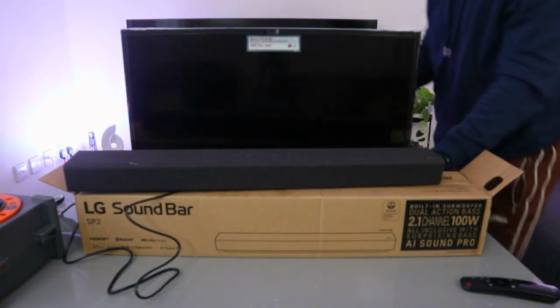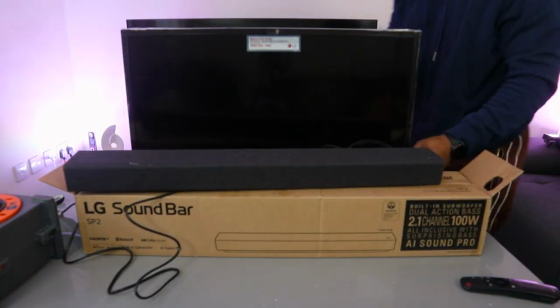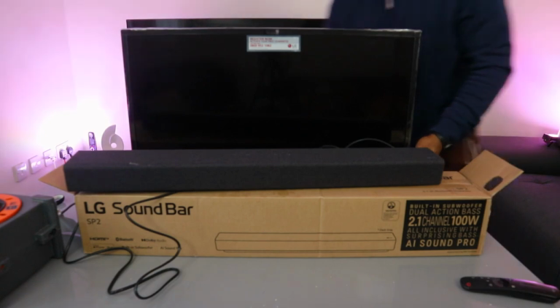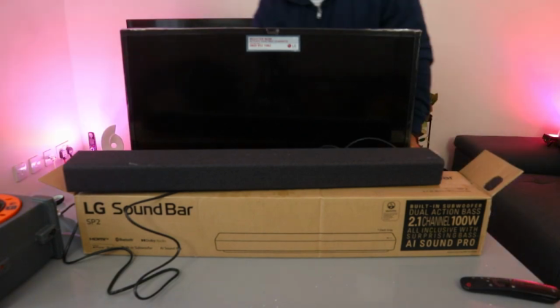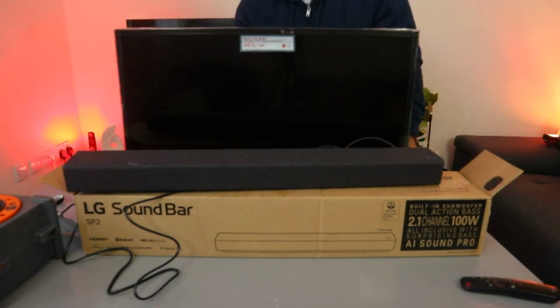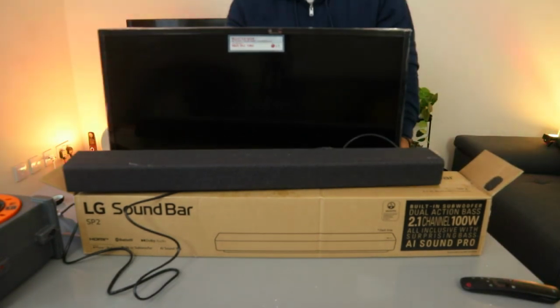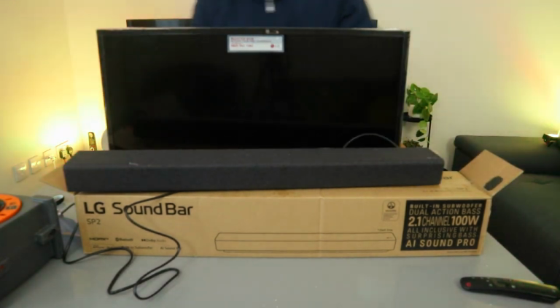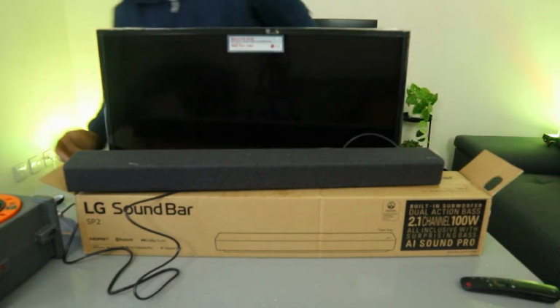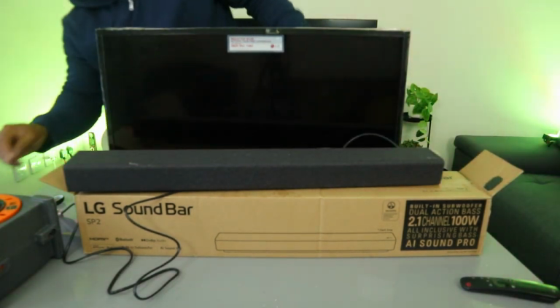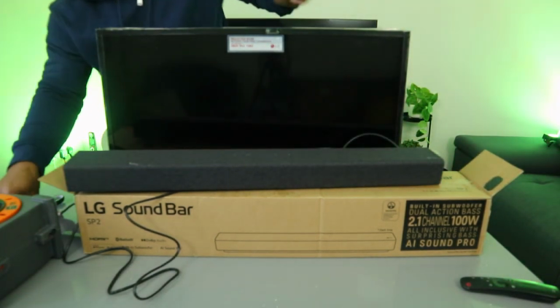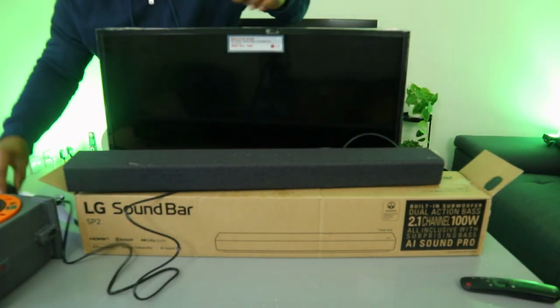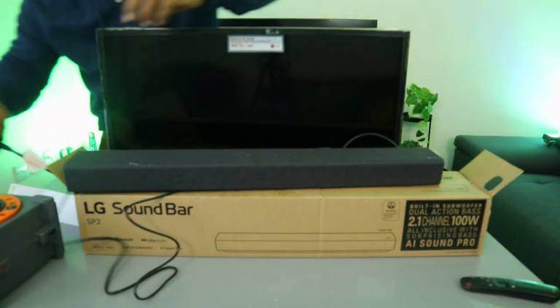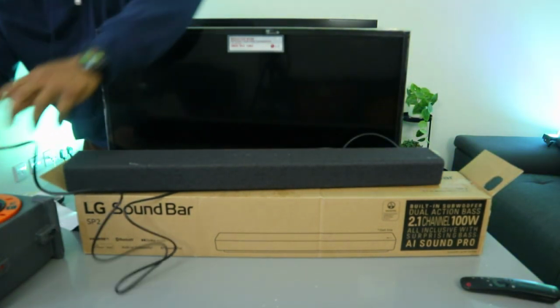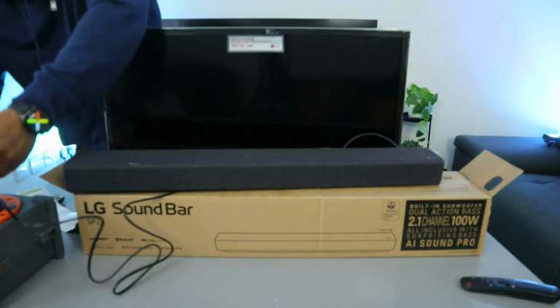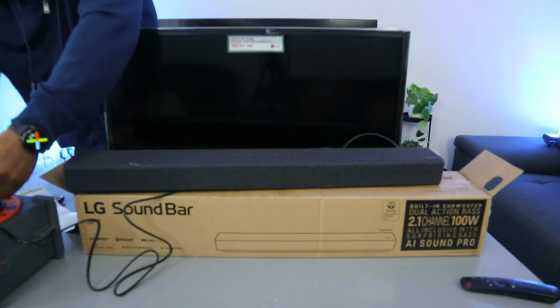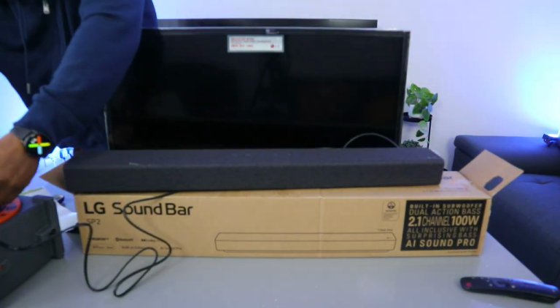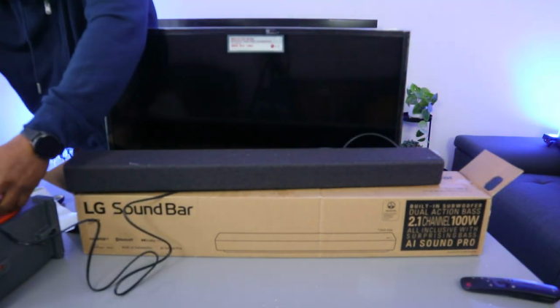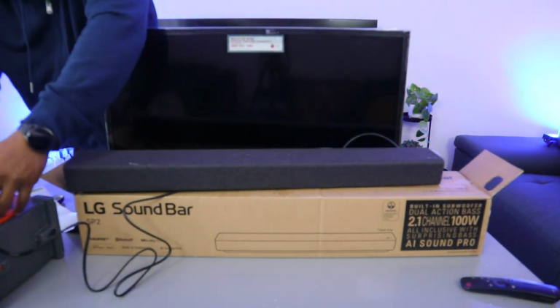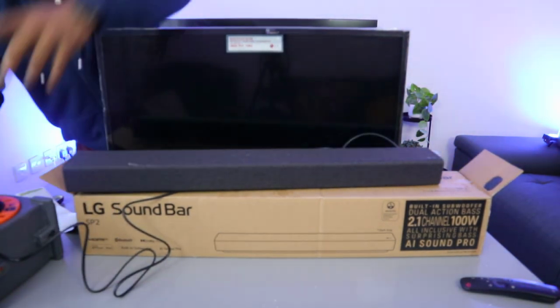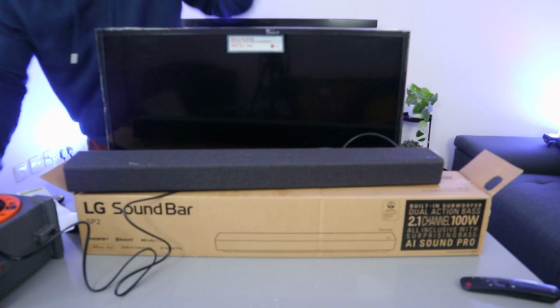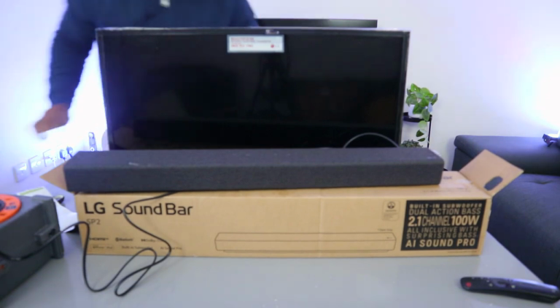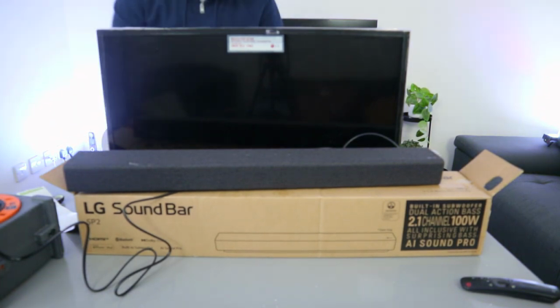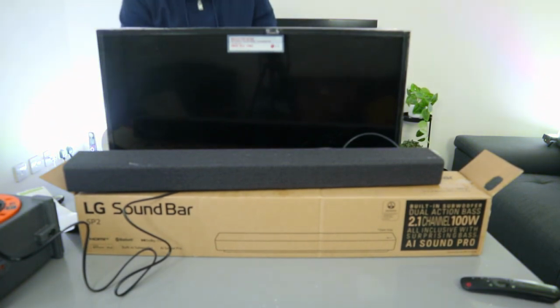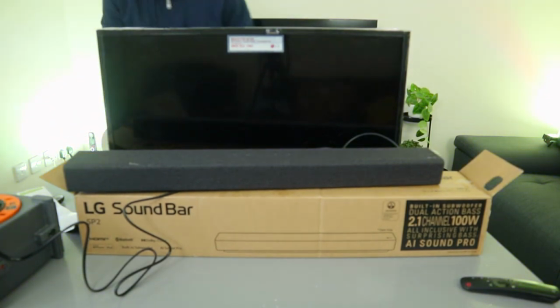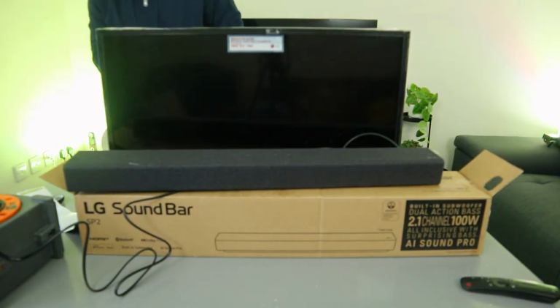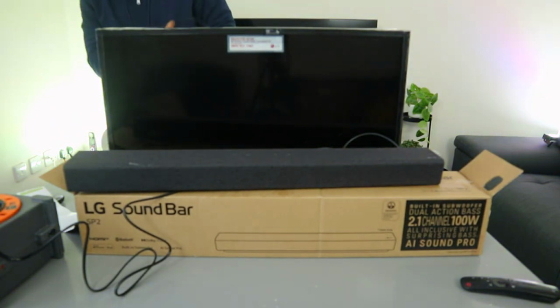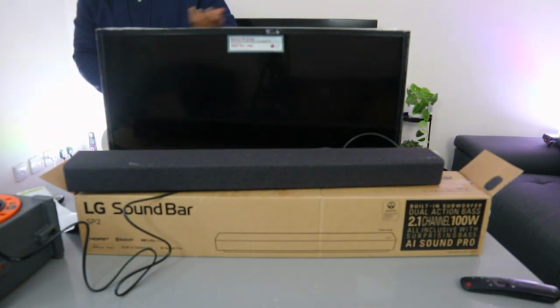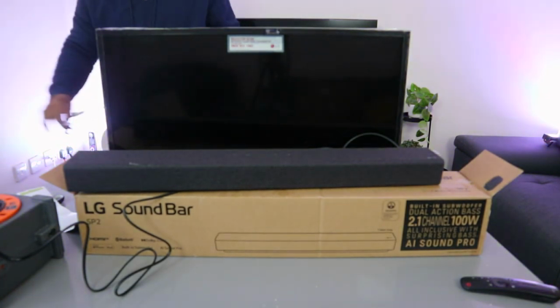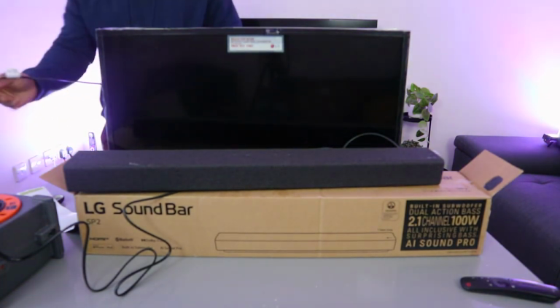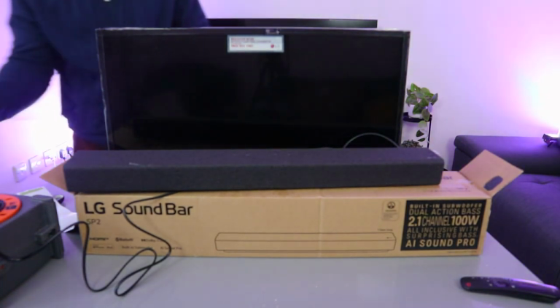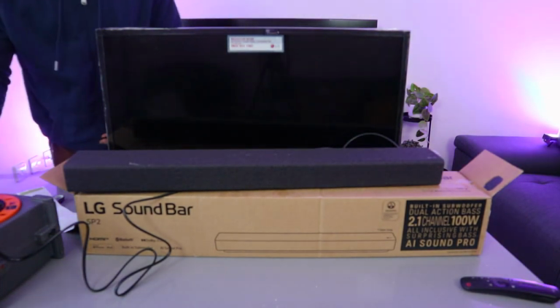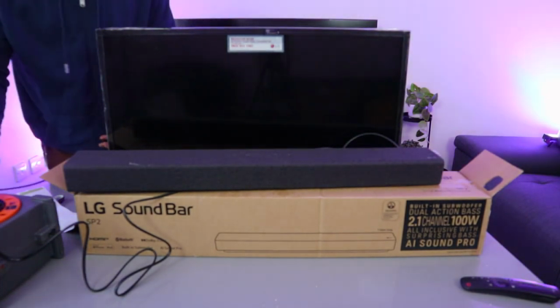Now the next thing to do is plug the soundbar into power and also plug in the TV as well.